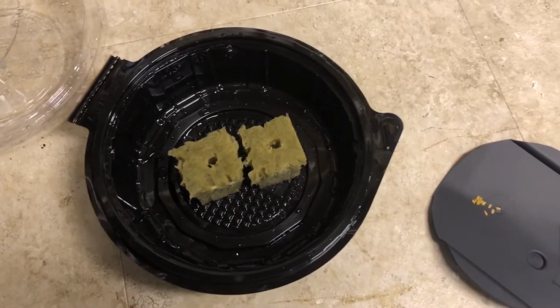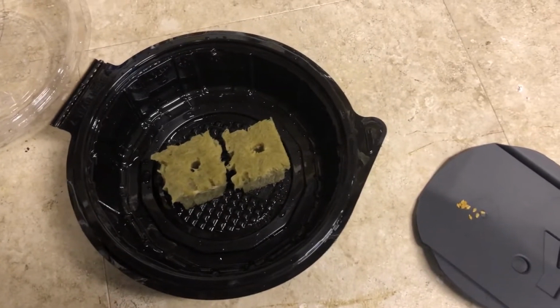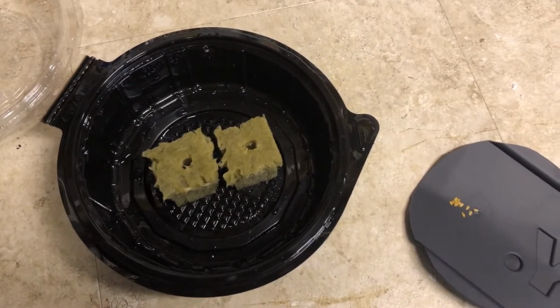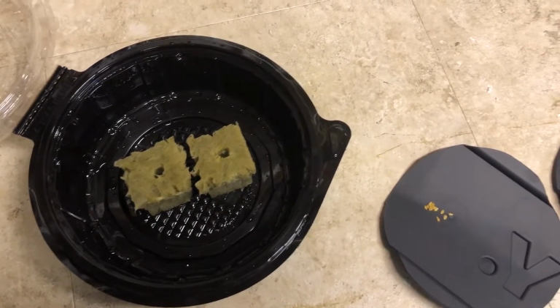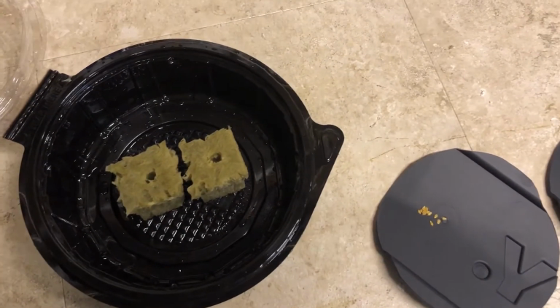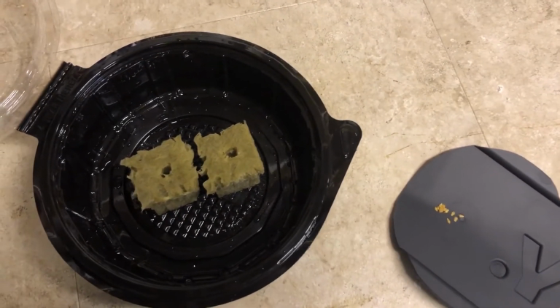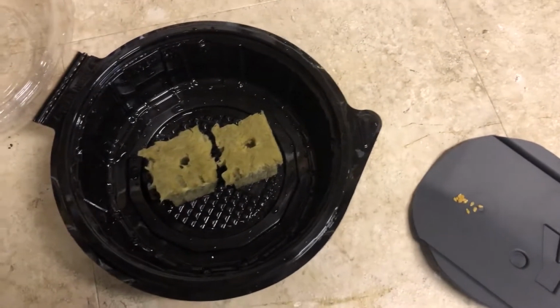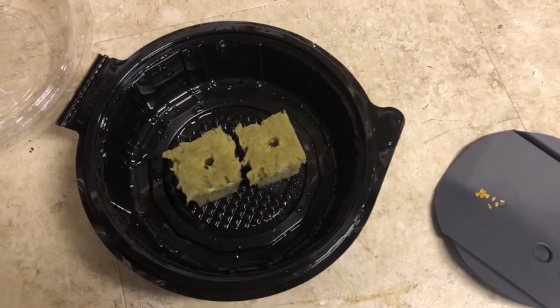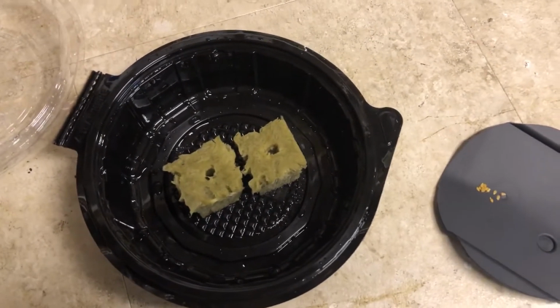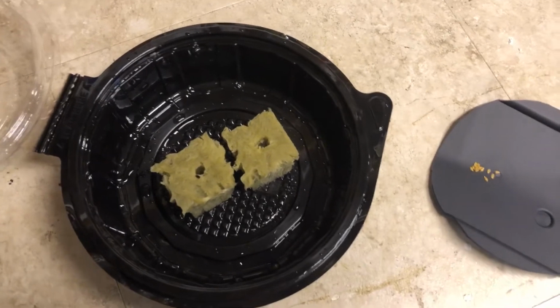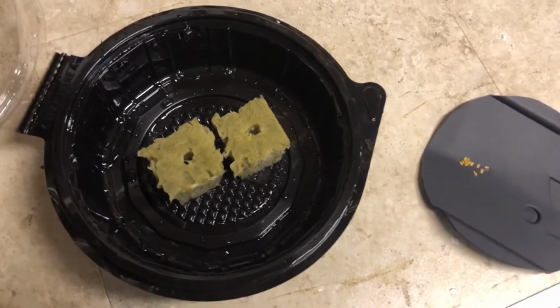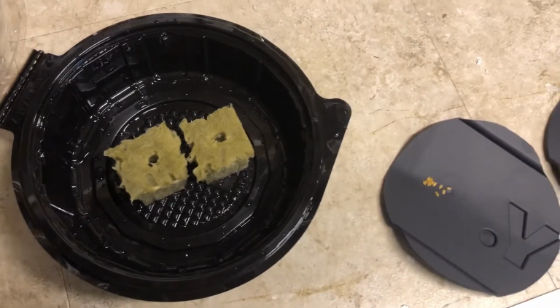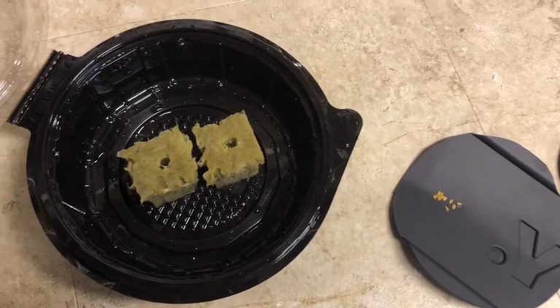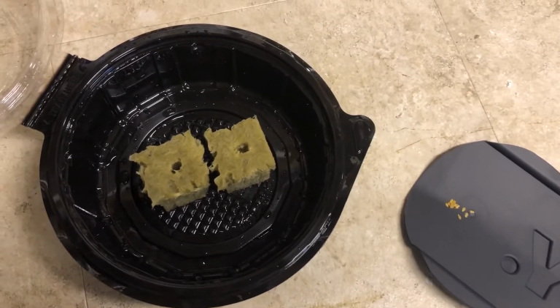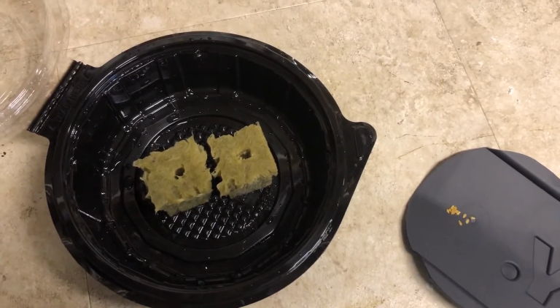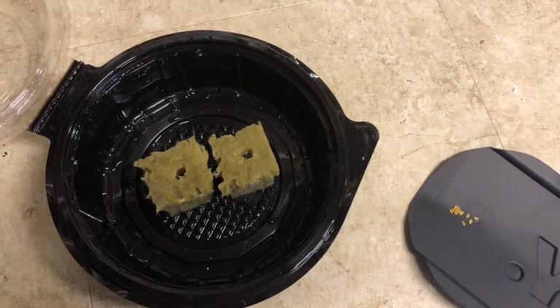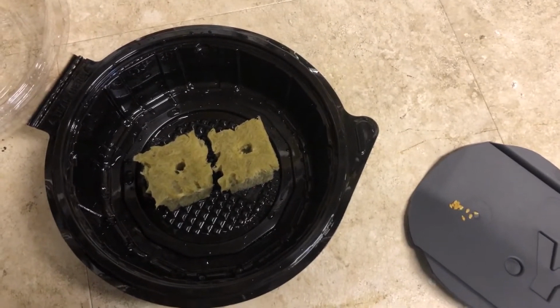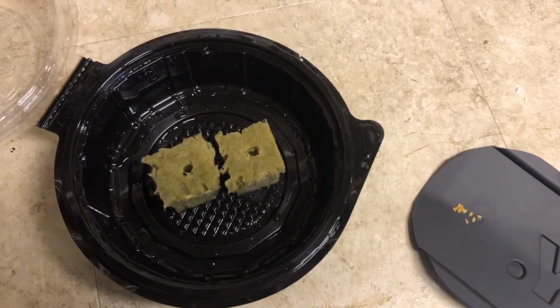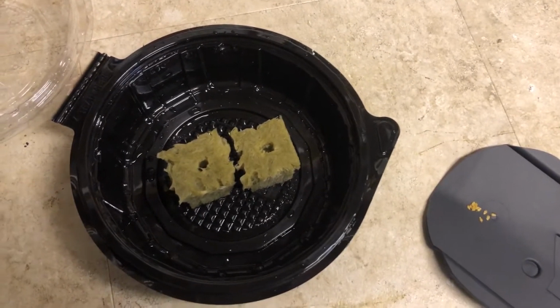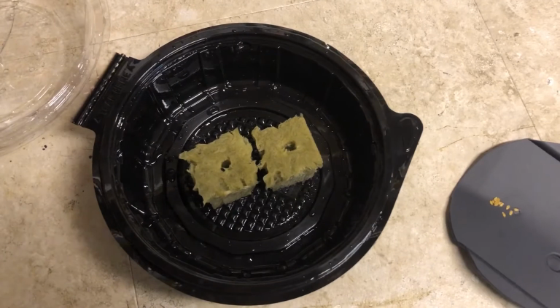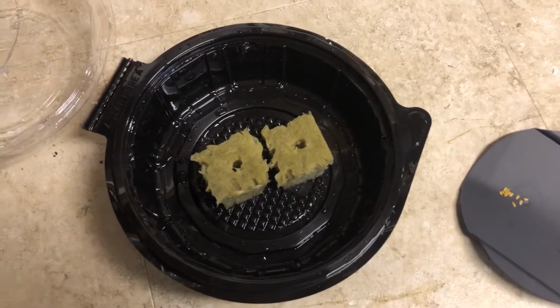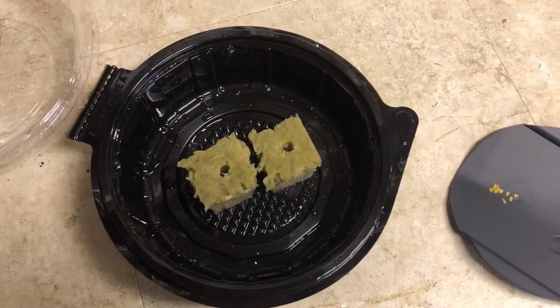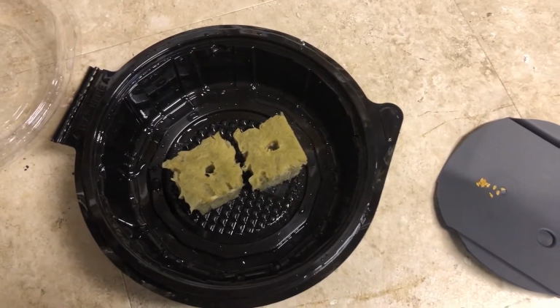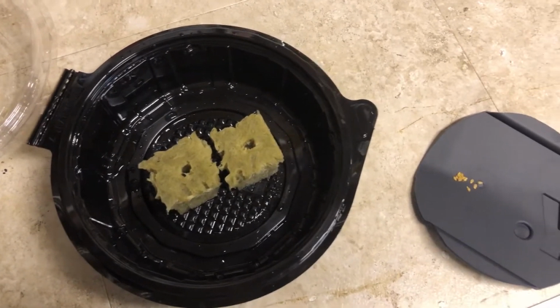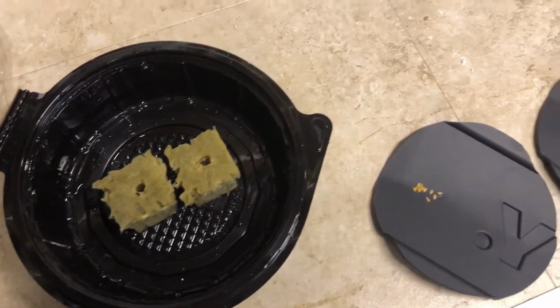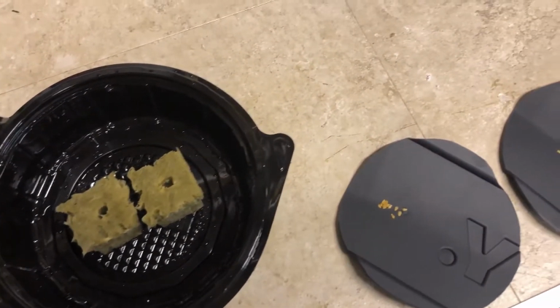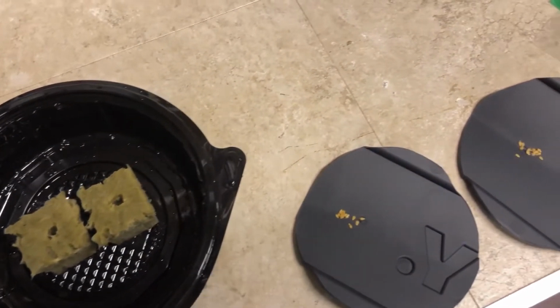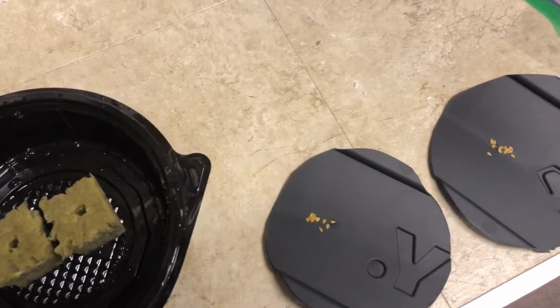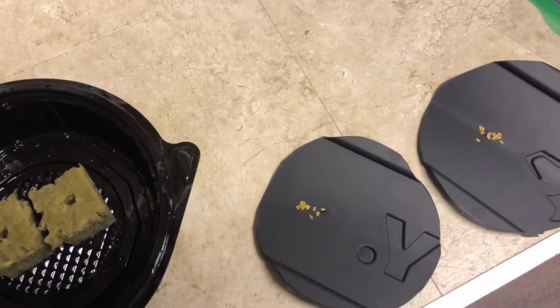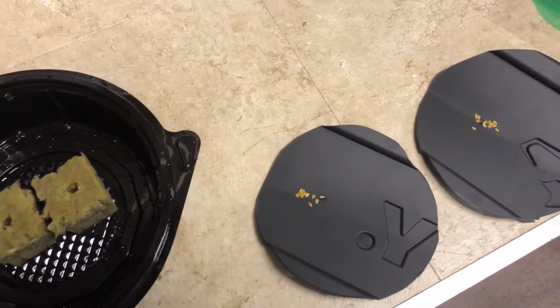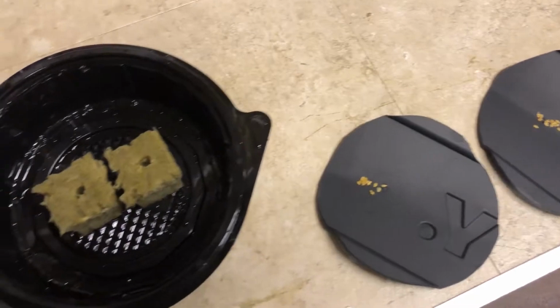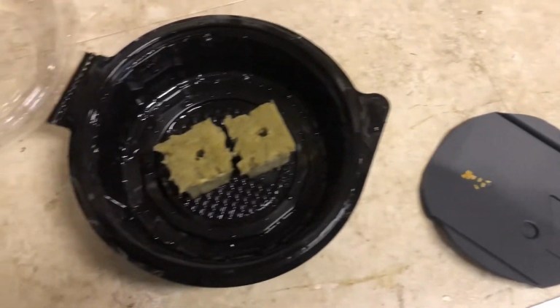Welcome to episode one of the Max Bloom versus the High Bay LED Light. In the previous video, that was just the intro to the video series, I kind of showed you my grow tent and how I had everything set up. So right now I'm just going through some preparations to get this experiment started.